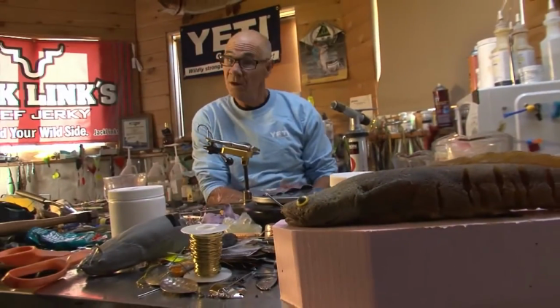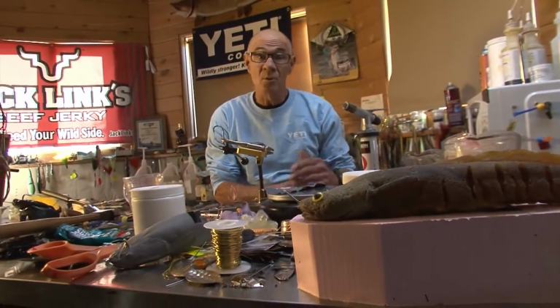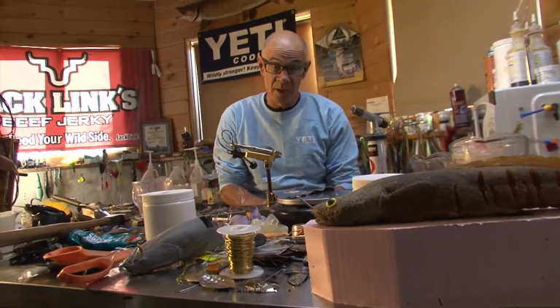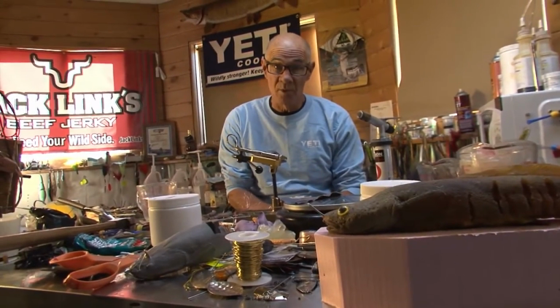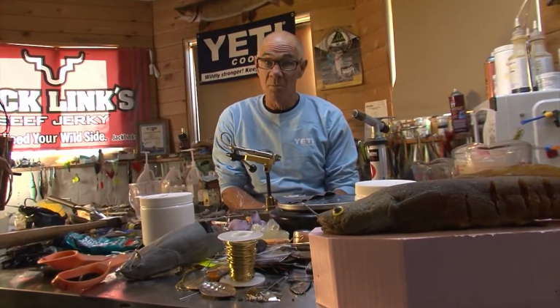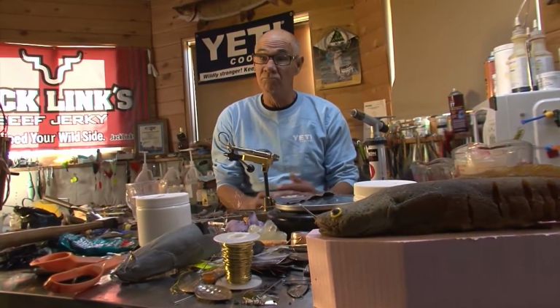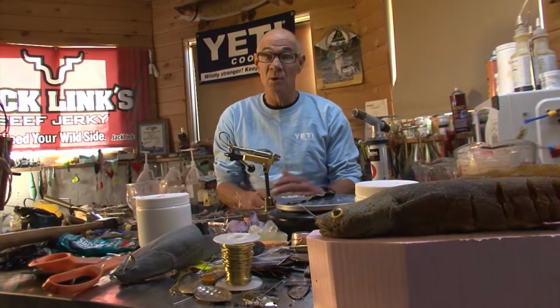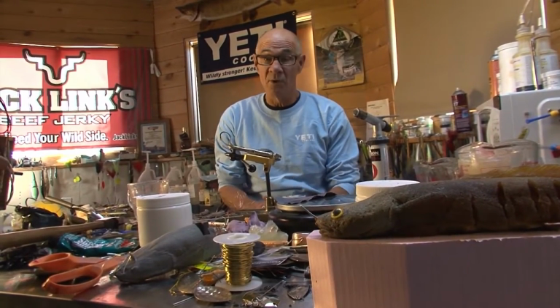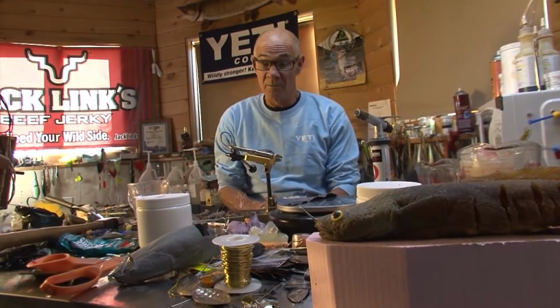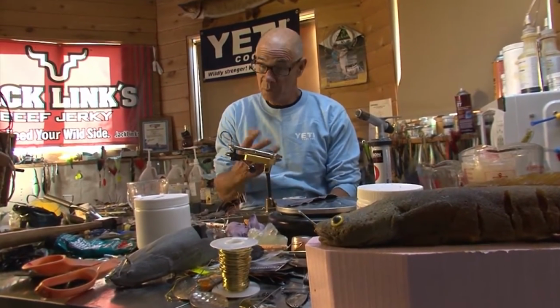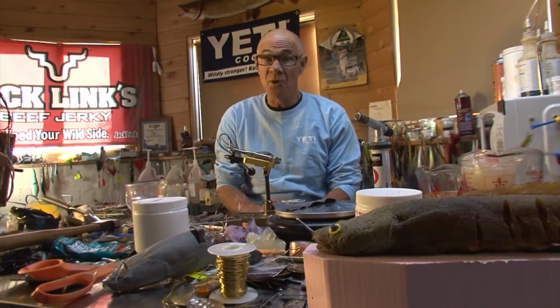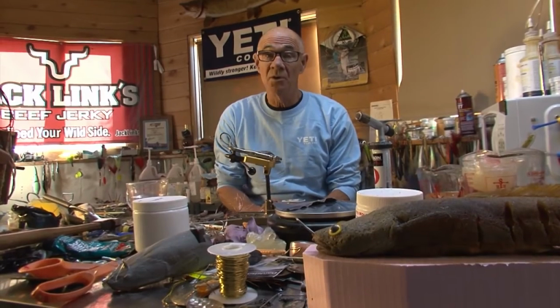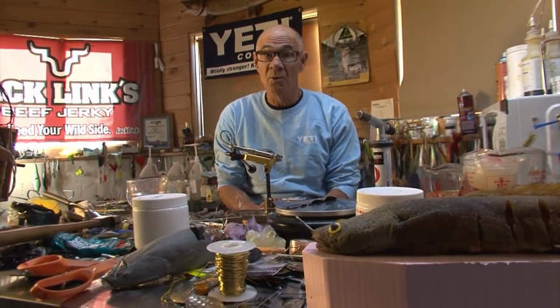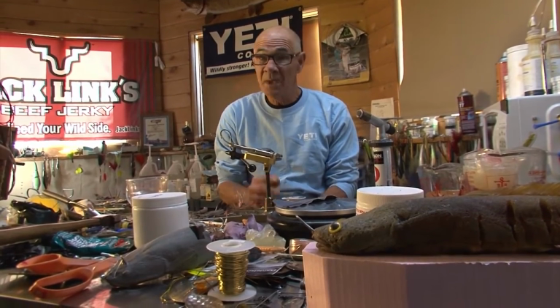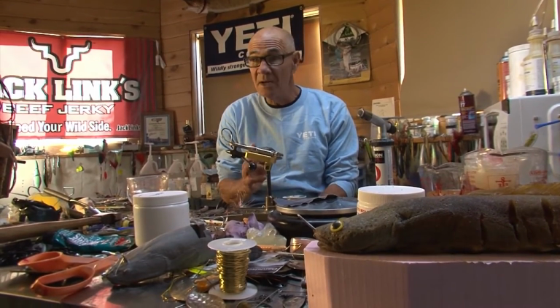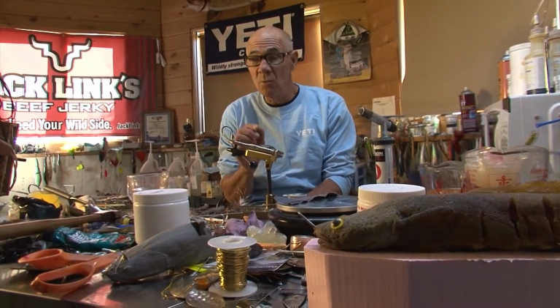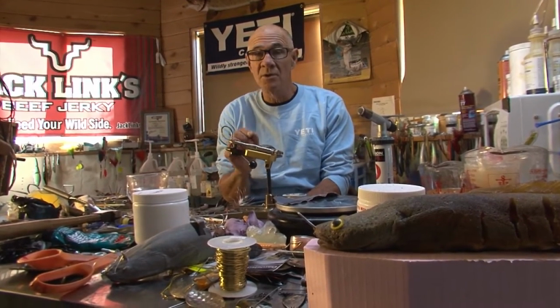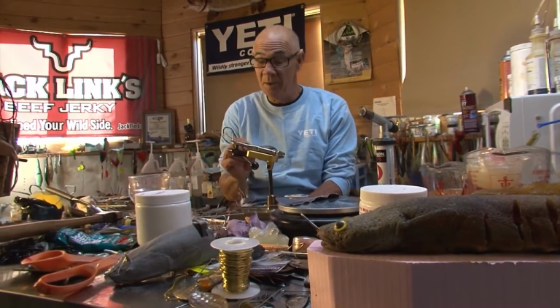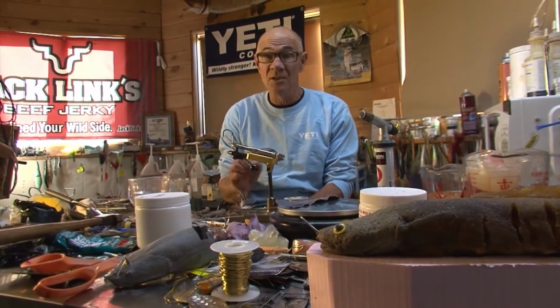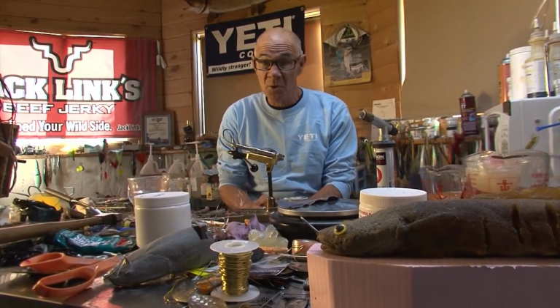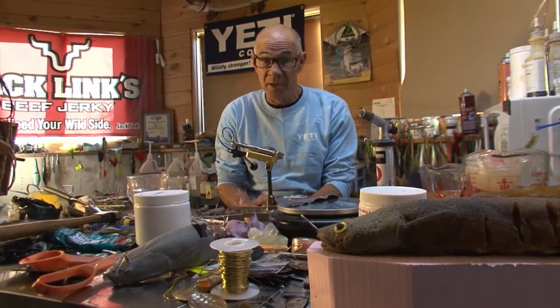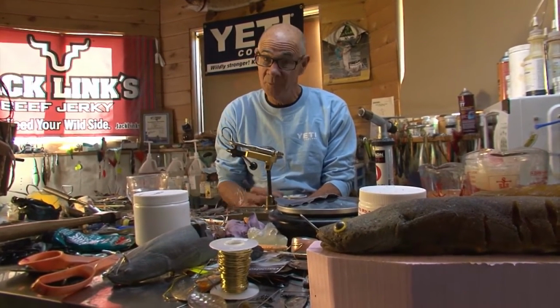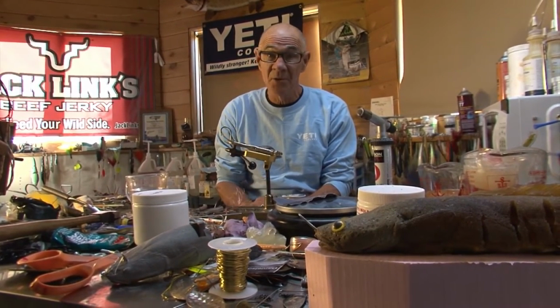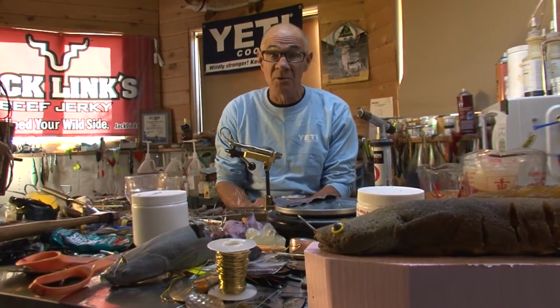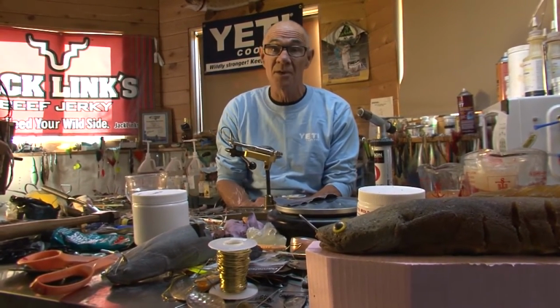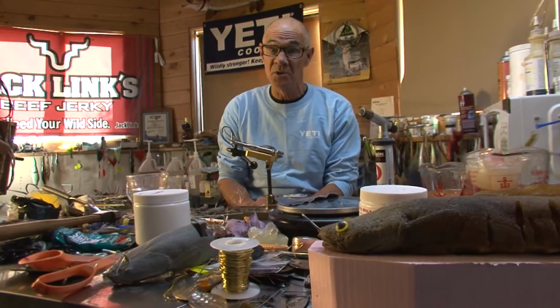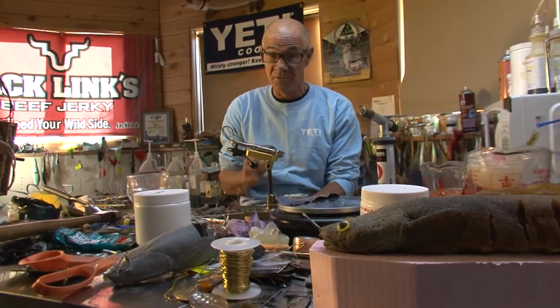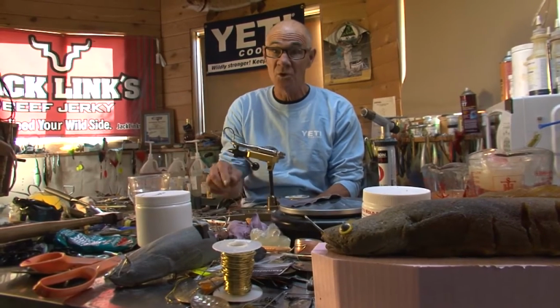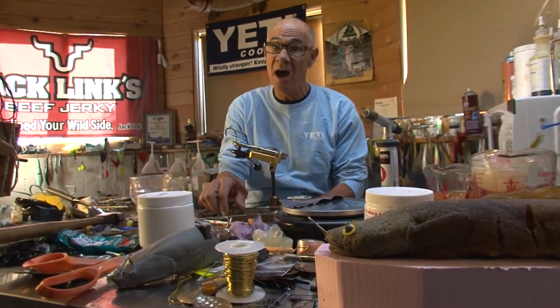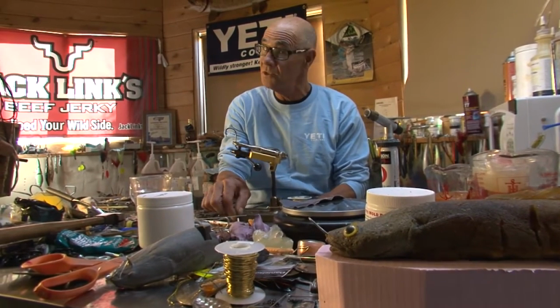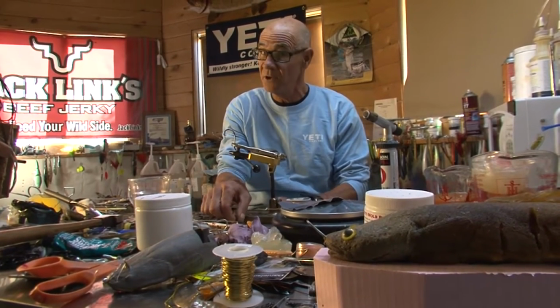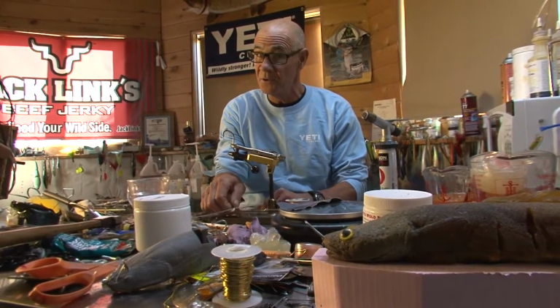Quick strike rigs are available almost everywhere, and you can make your own. But if you want to use my magic hook rig, you're going to have to make it yourself. I'll show you how — it's not very difficult.